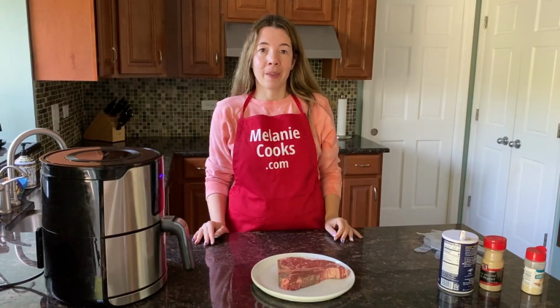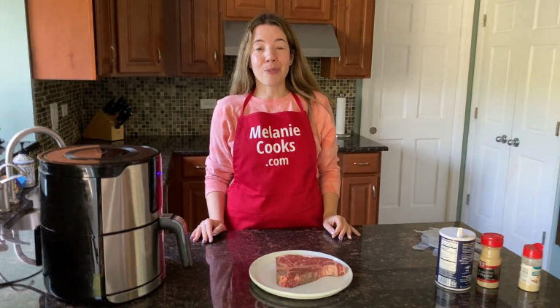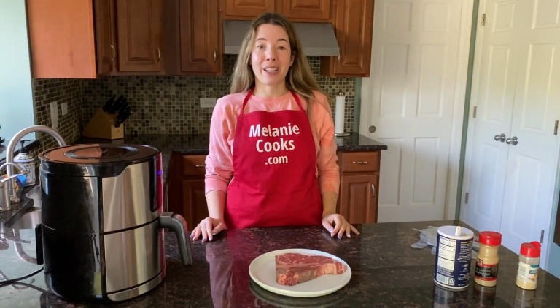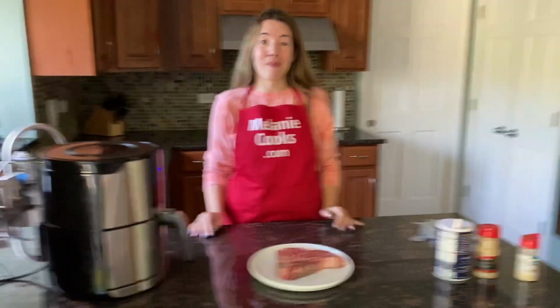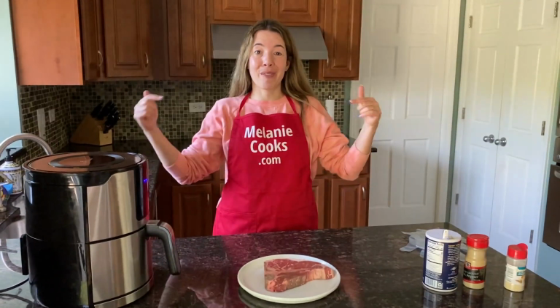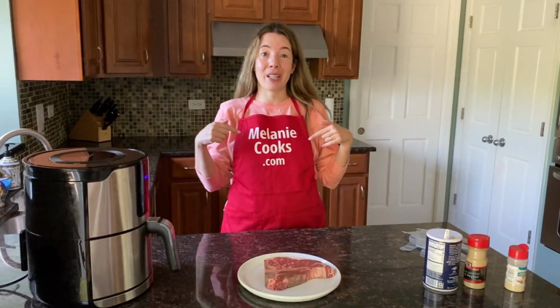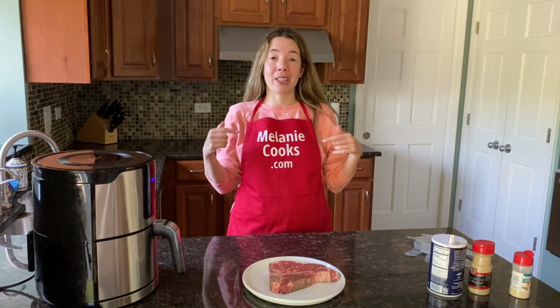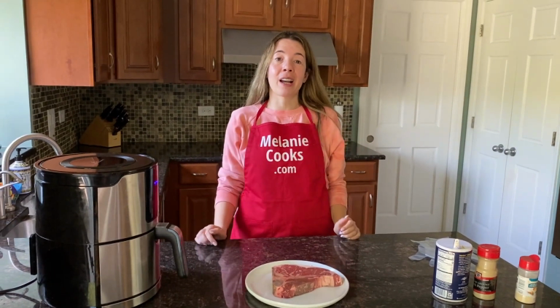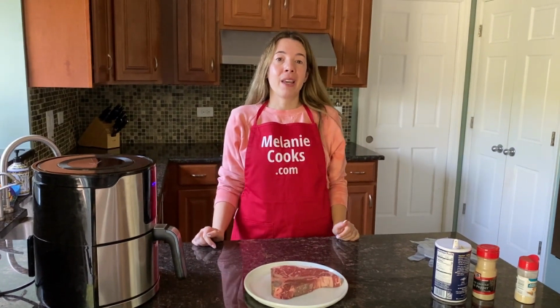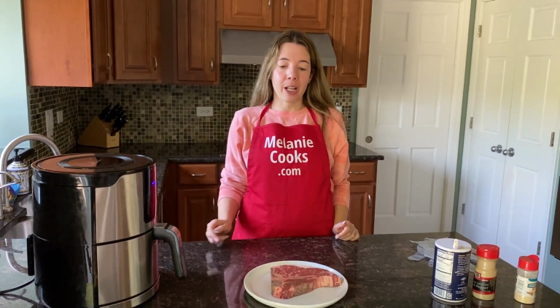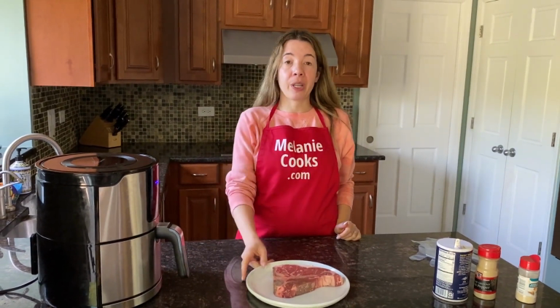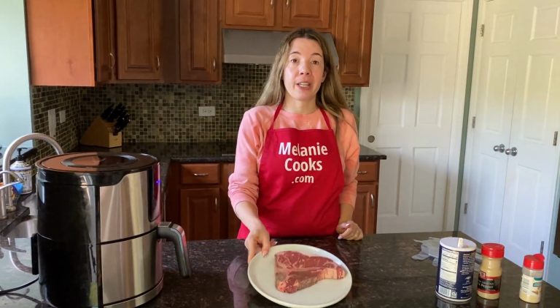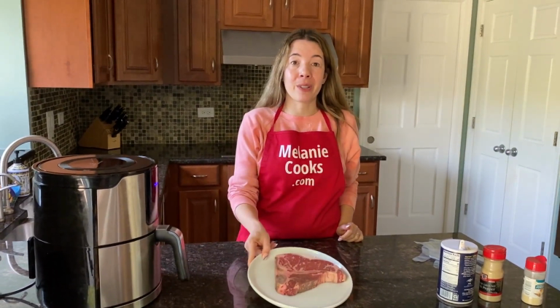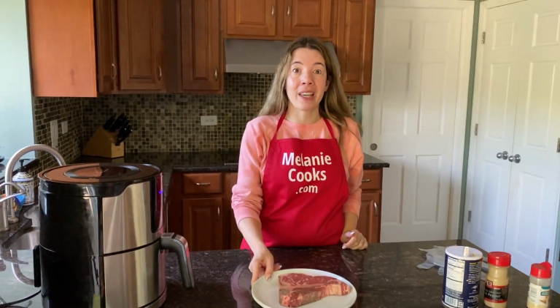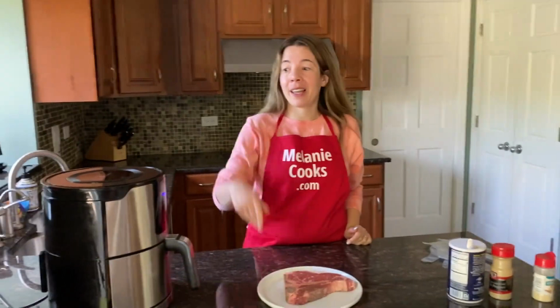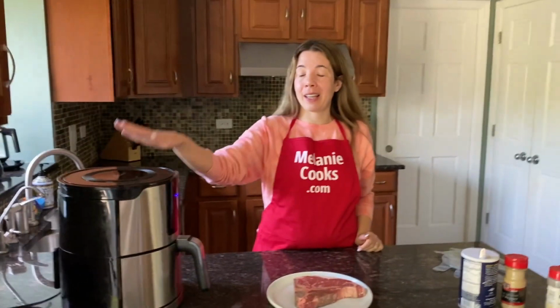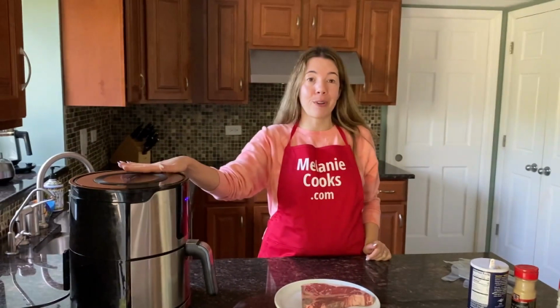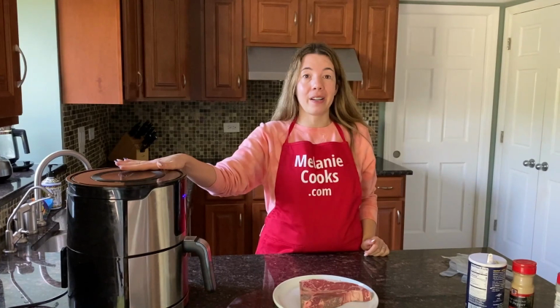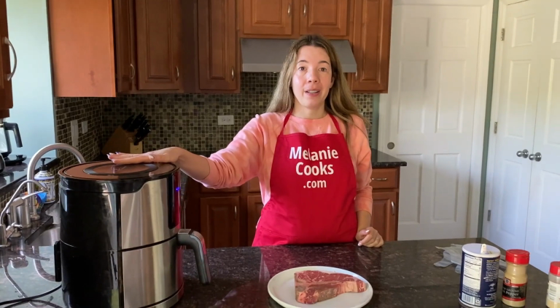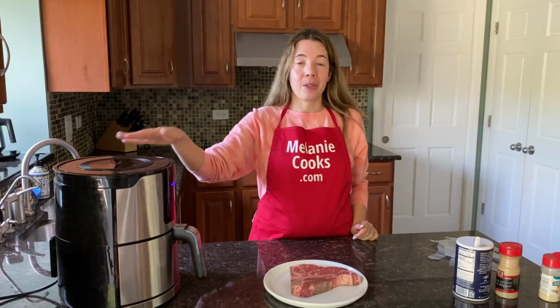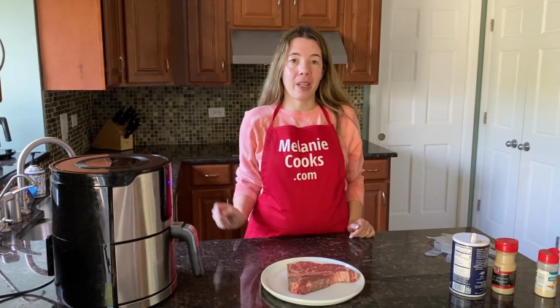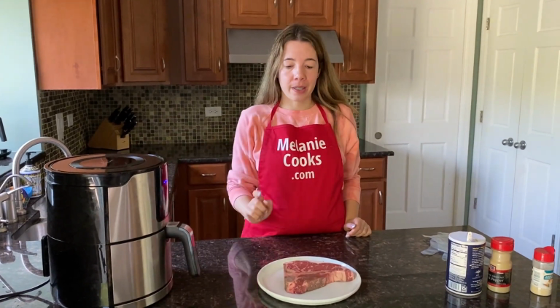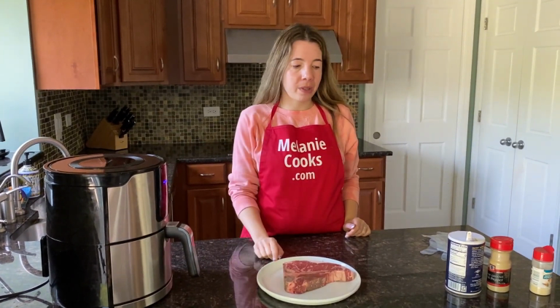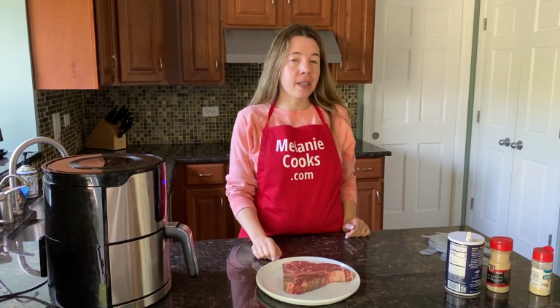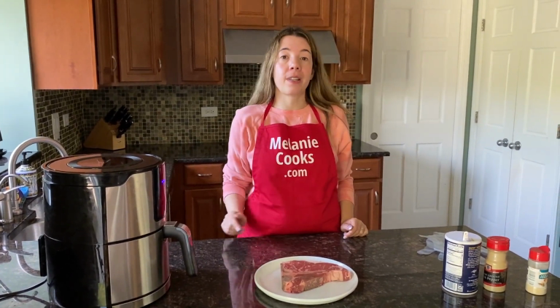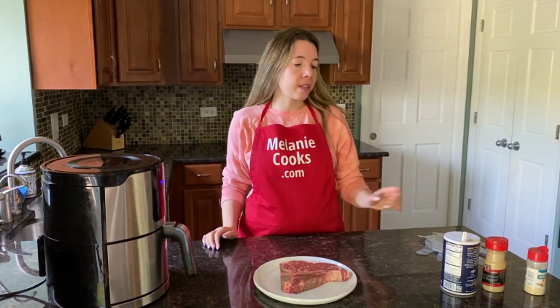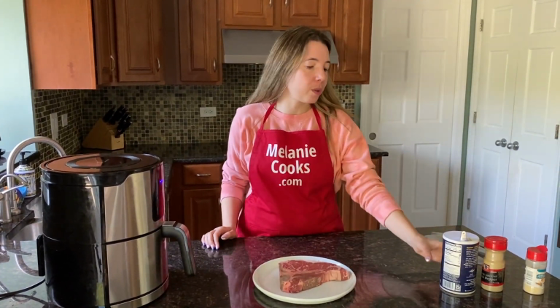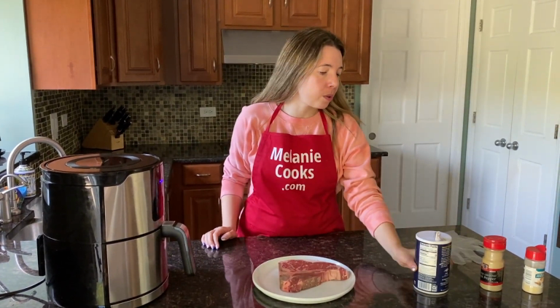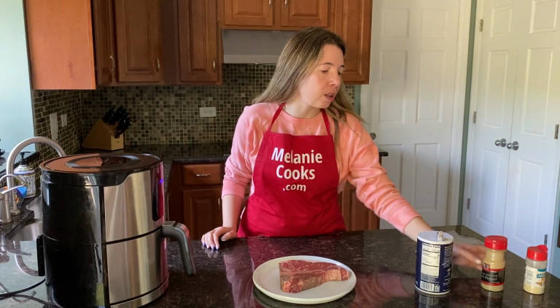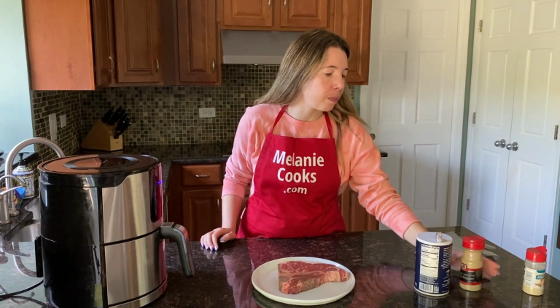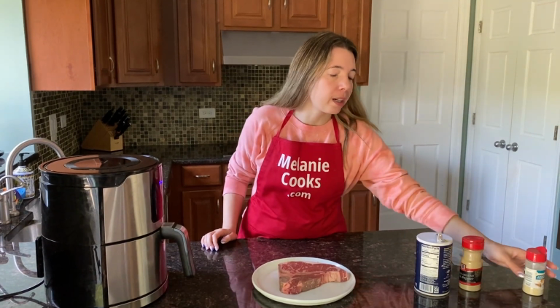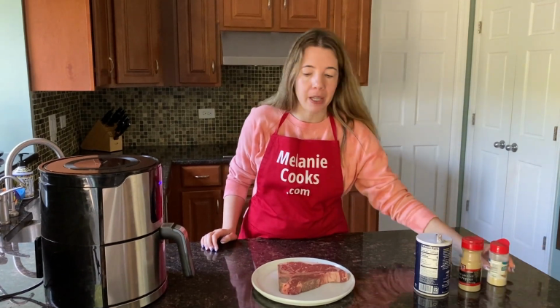Hello friends, I'm Melanie from MelanieCooks.com and today I'll be cooking T-bone steak in the air fryer. What we need is T-bone steak and seasonings — I'm going to use salt, pepper, and garlic powder.